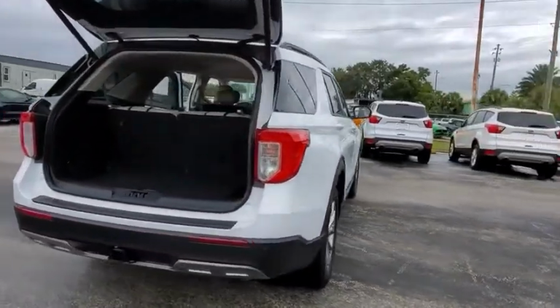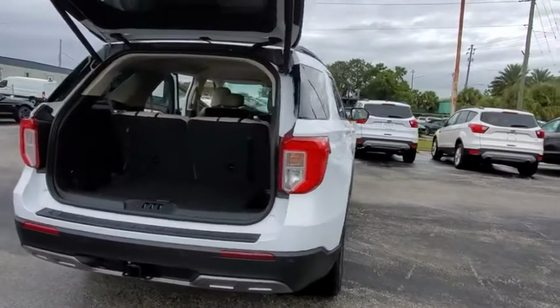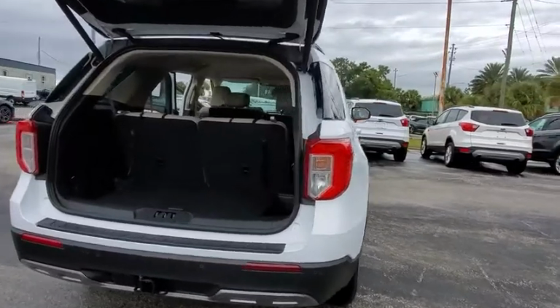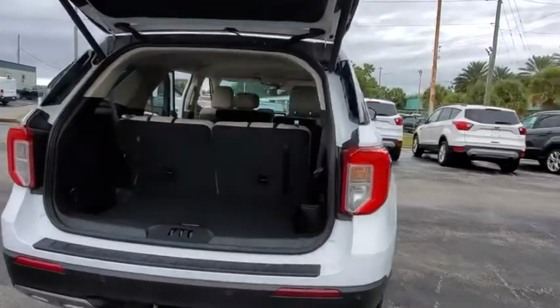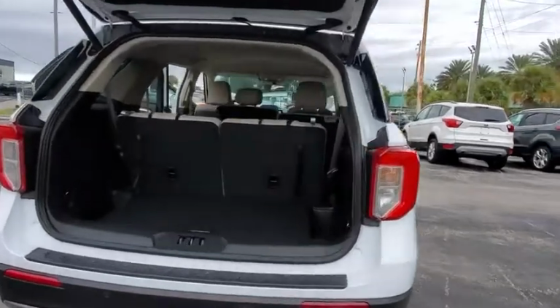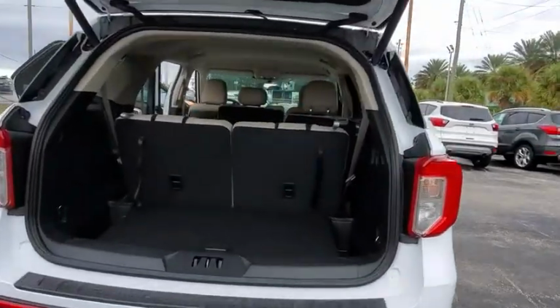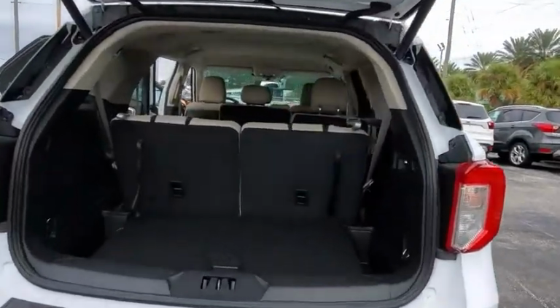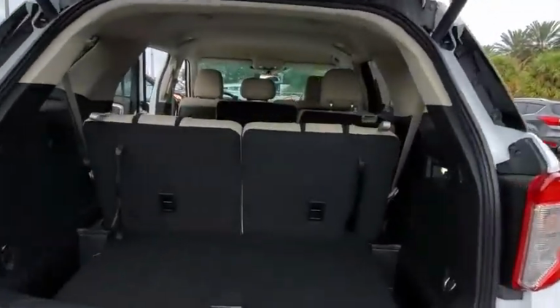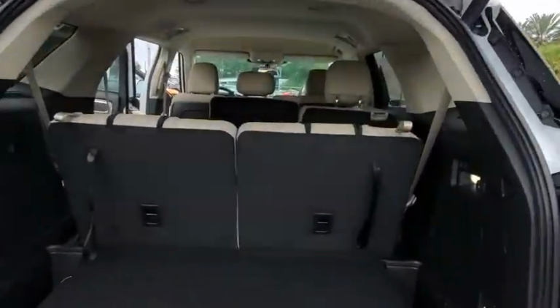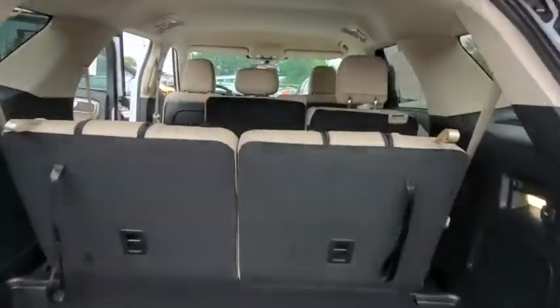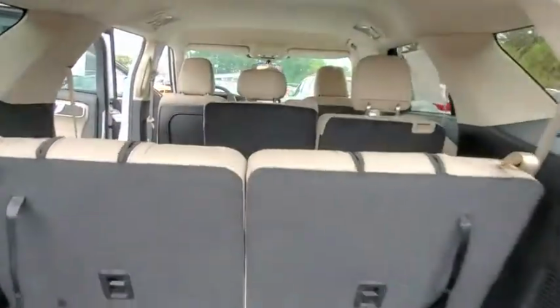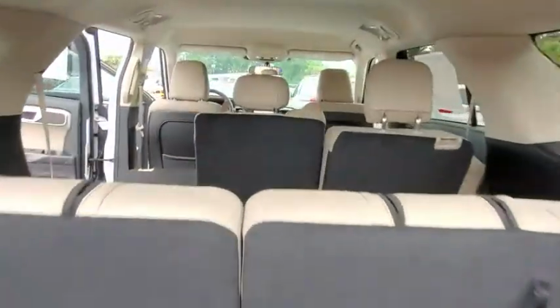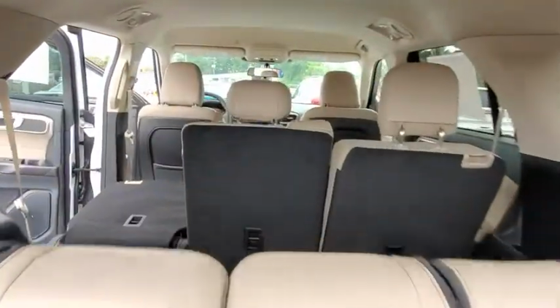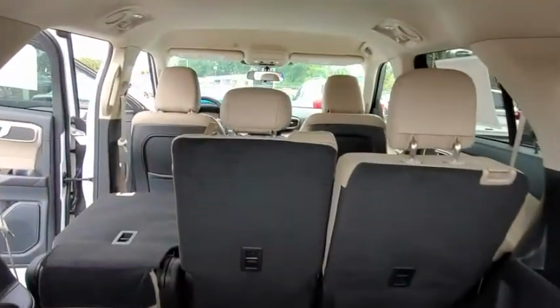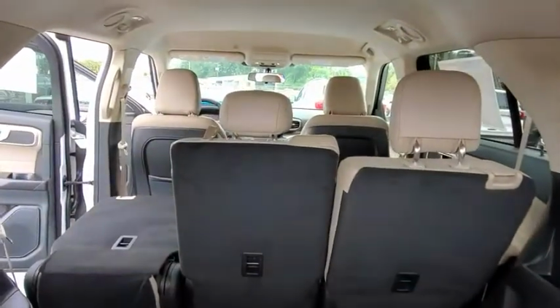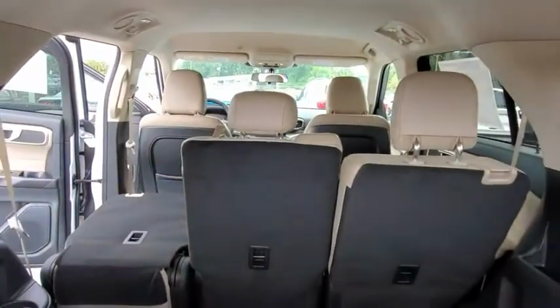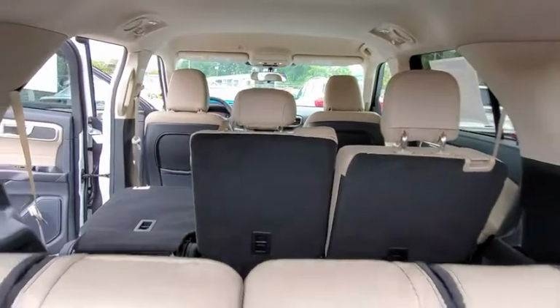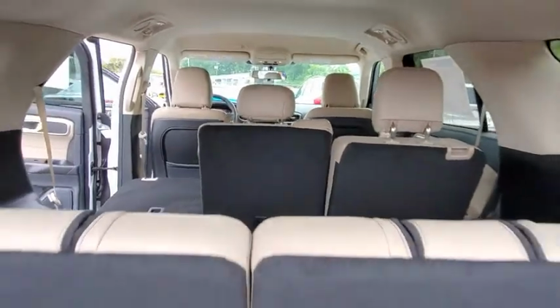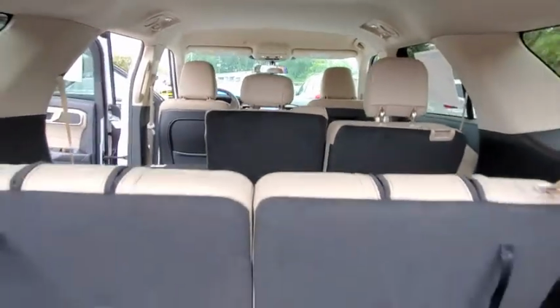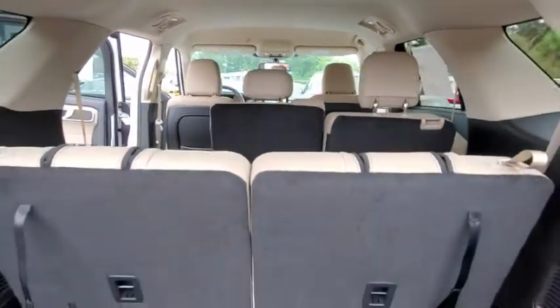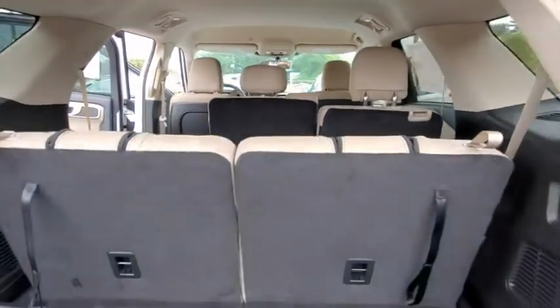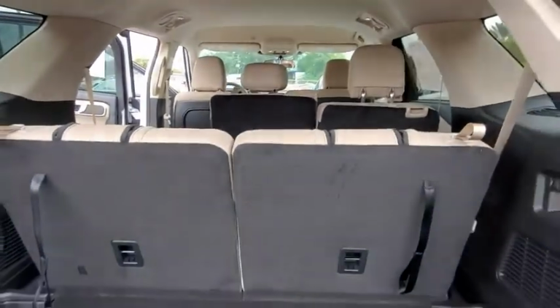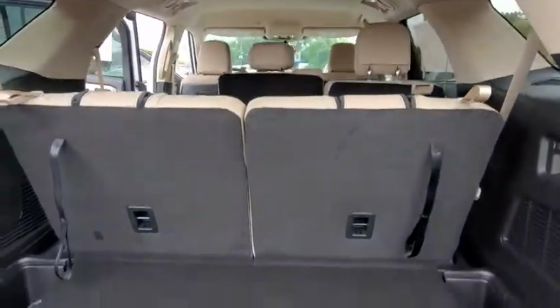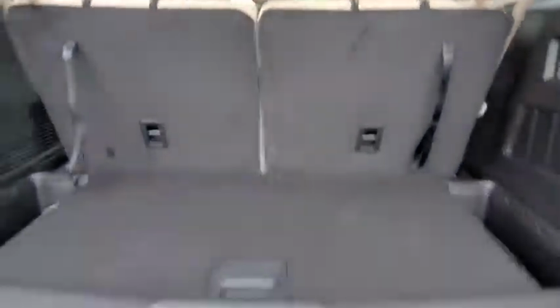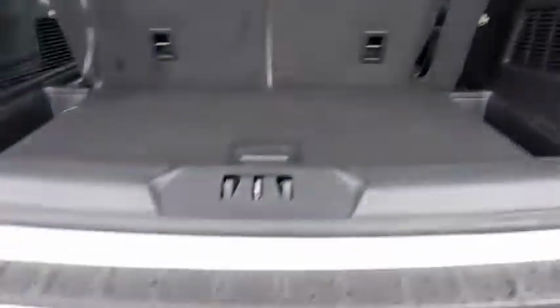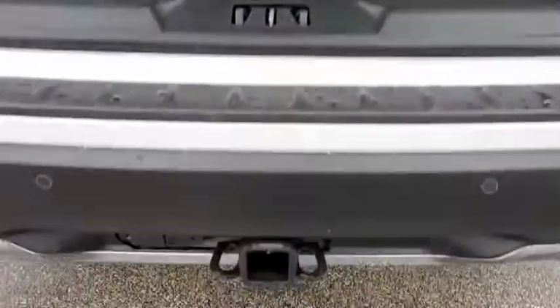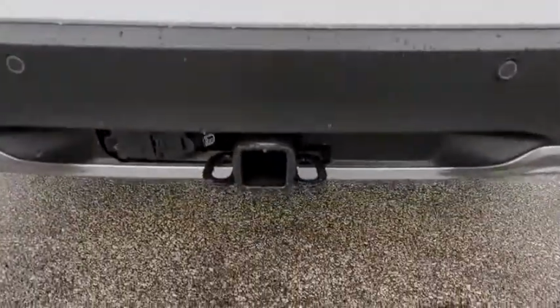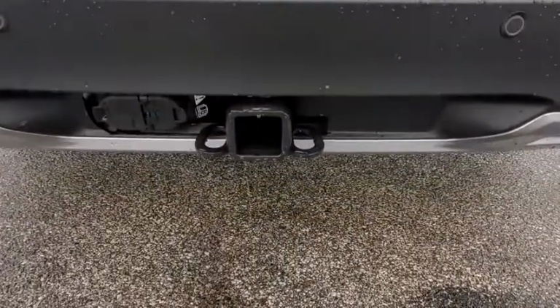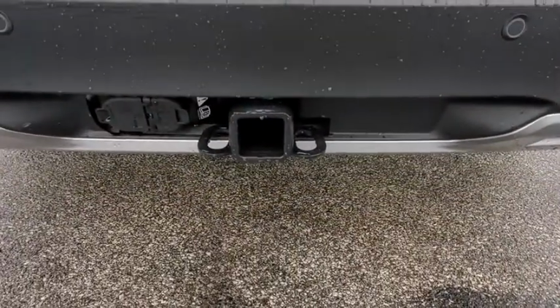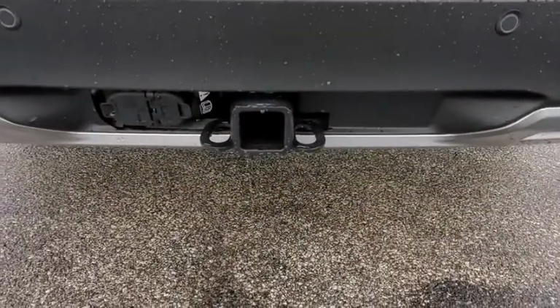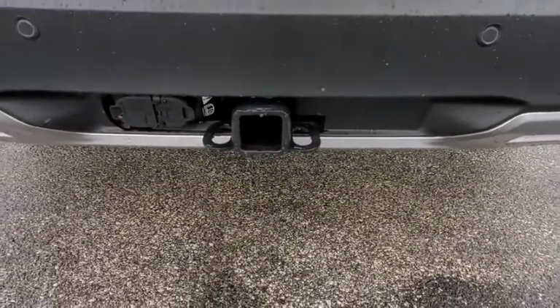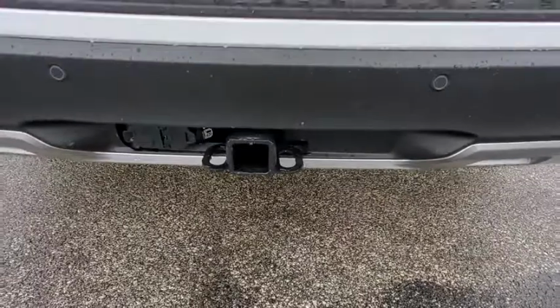Power passenger seat, power liftgate, traction control, remote engine start, dual airbags, leather-wrapped steering wheel, power steering, aluminum wheels, four-wheel disc brakes.